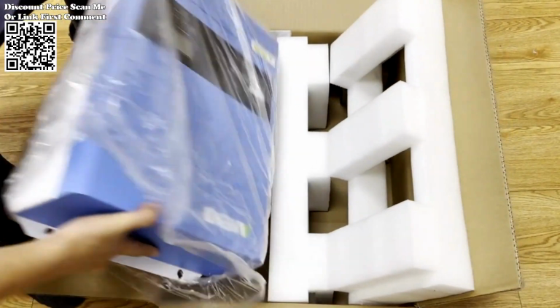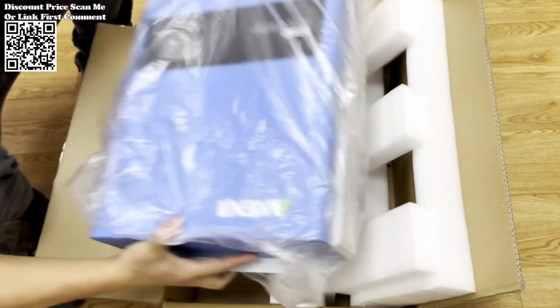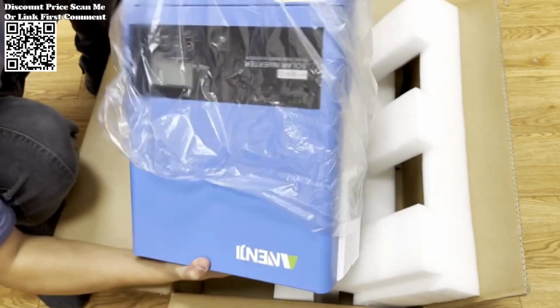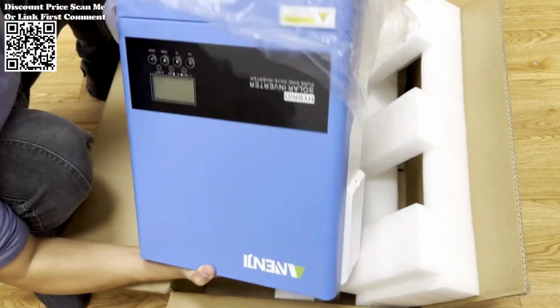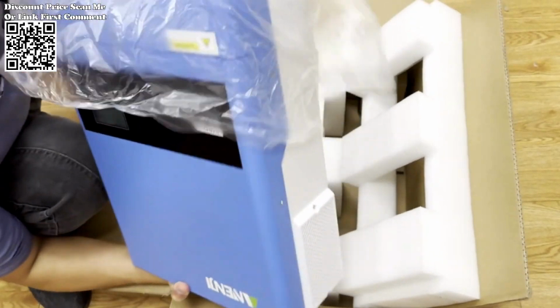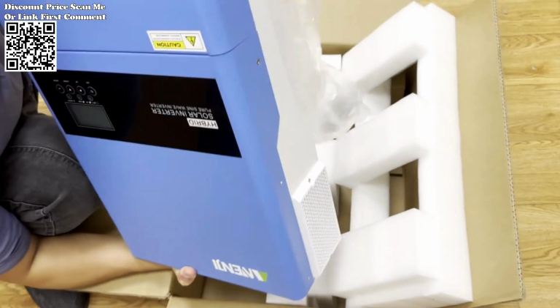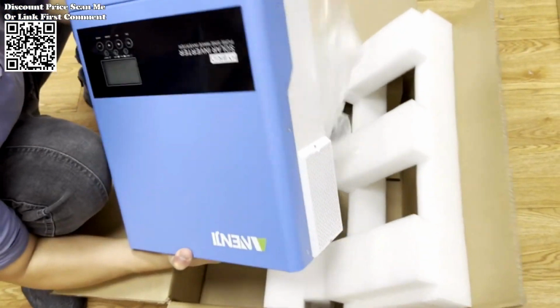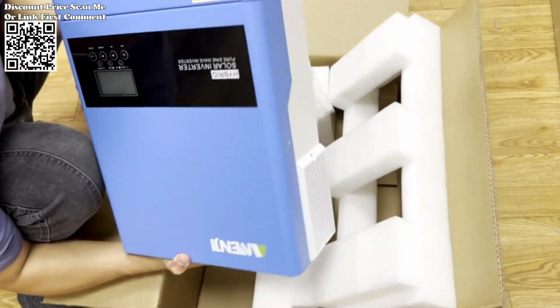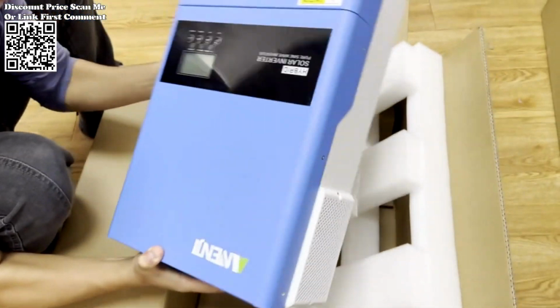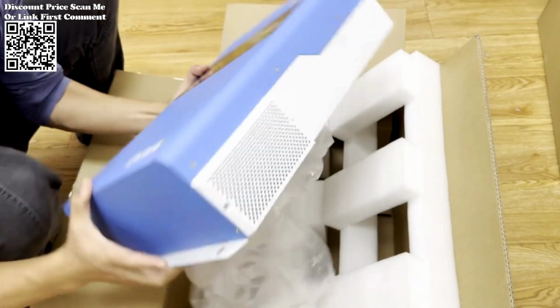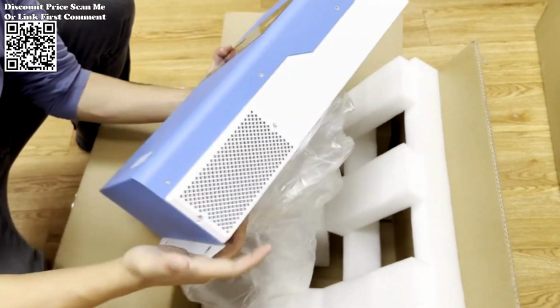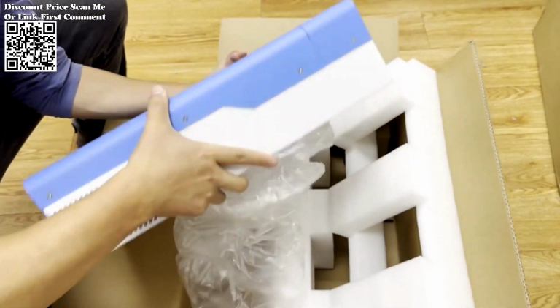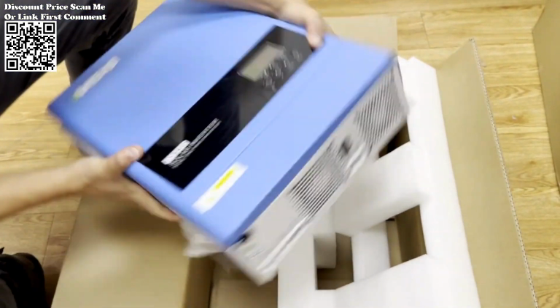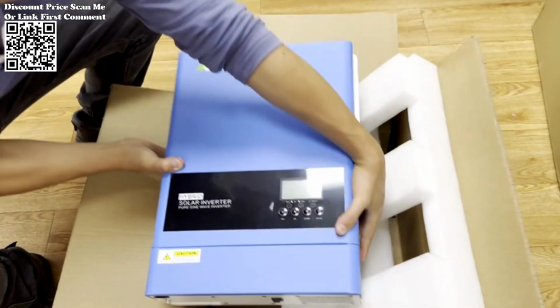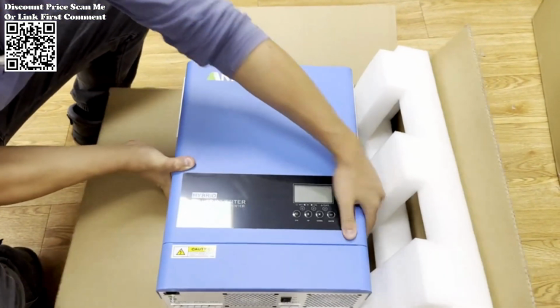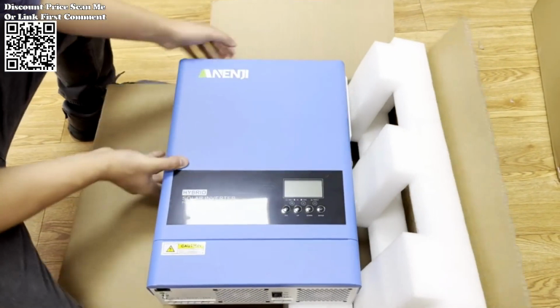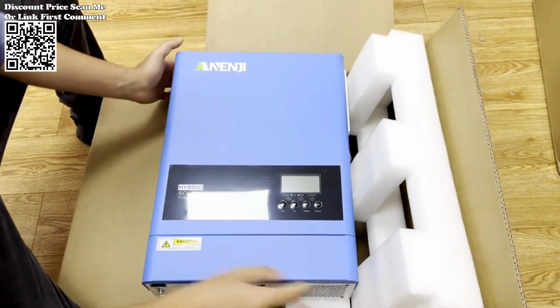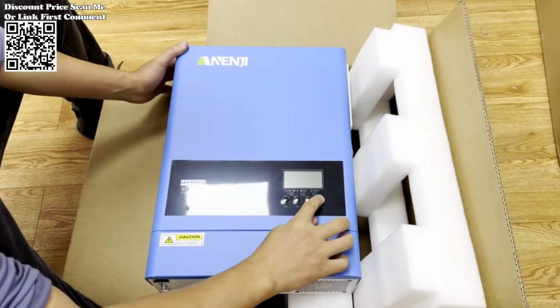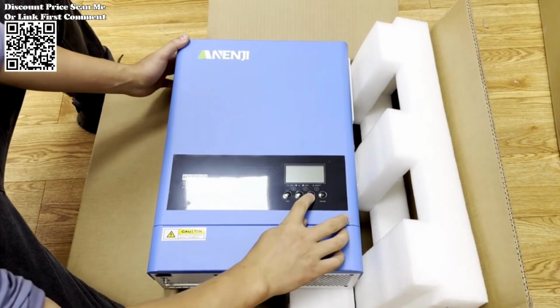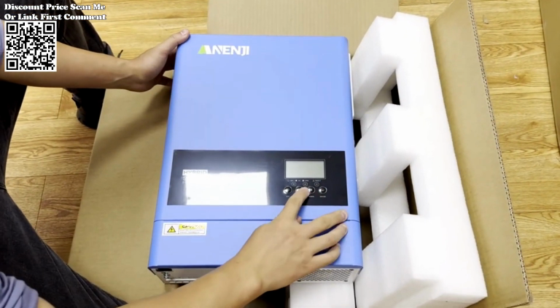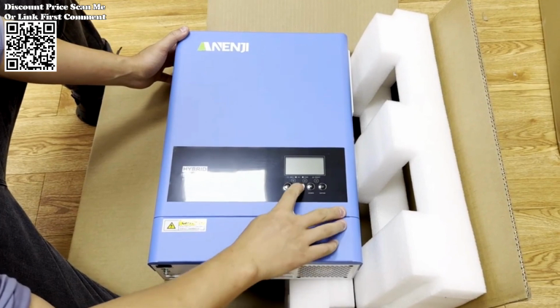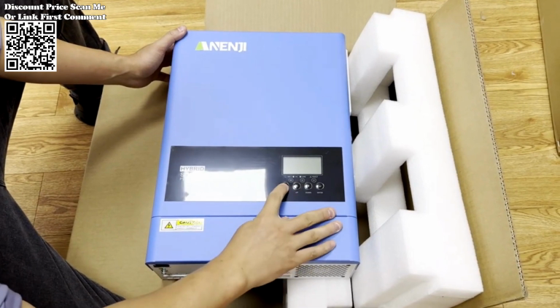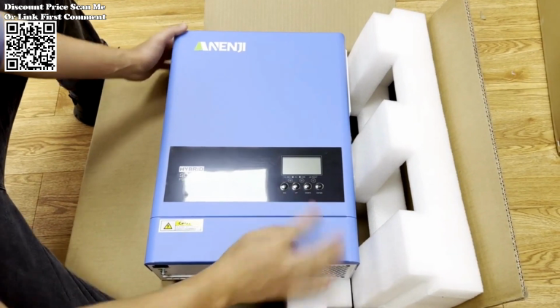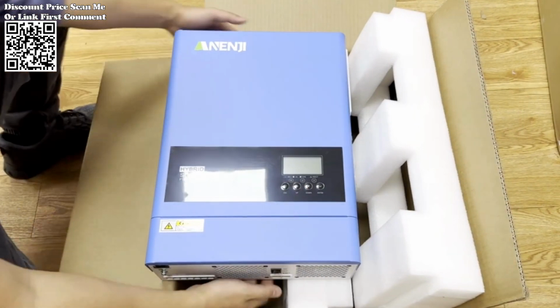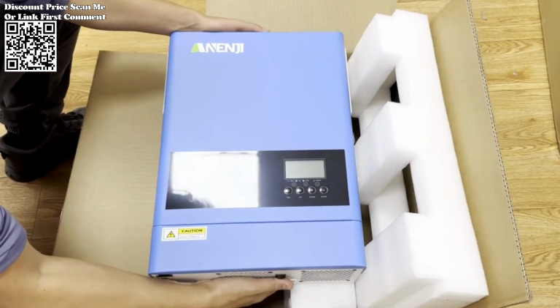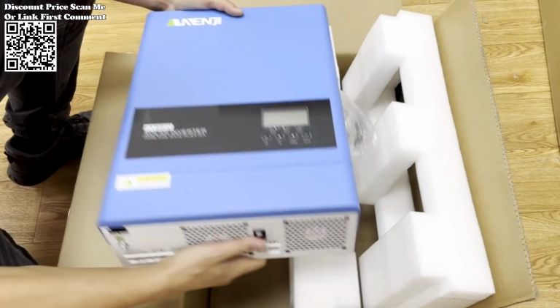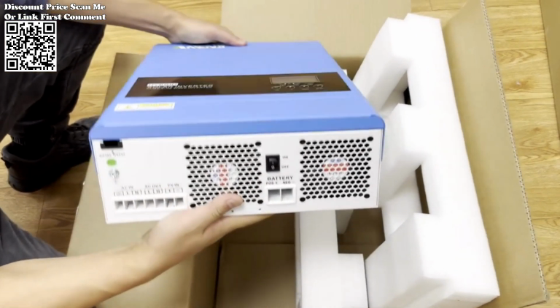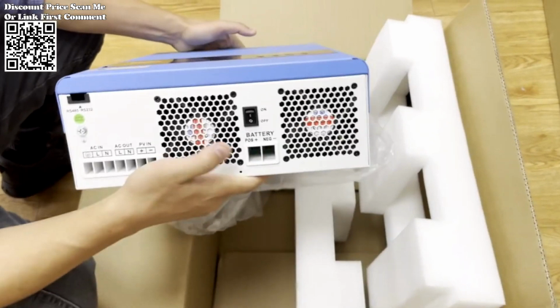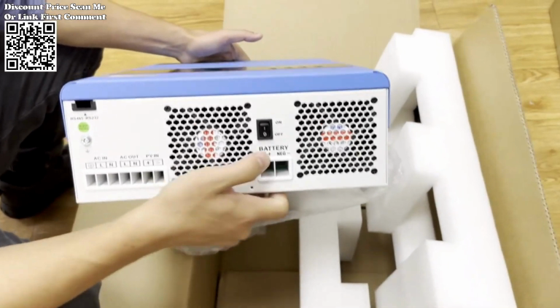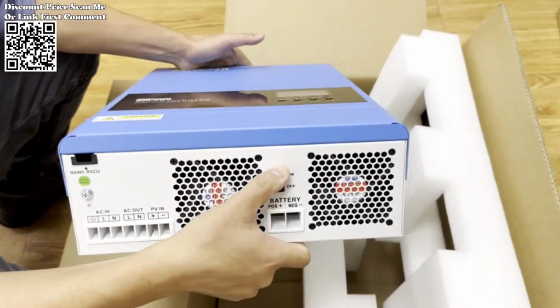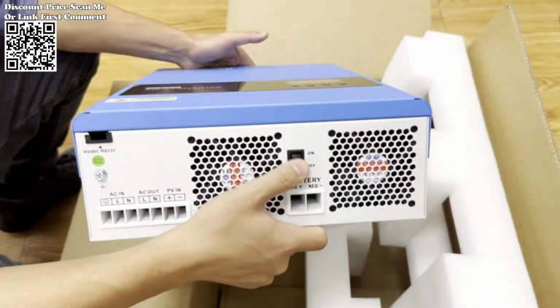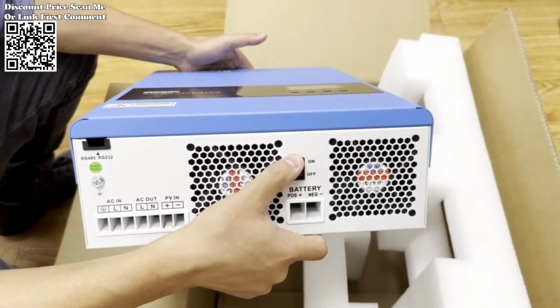Whether for residential, commercial, or industrial applications, the NND 6.2KW Hybrid Solar Inverter stands as a testament to the limitless potential of renewable energy and serves as a beacon of hope in our quest for a greener and more sustainable world.